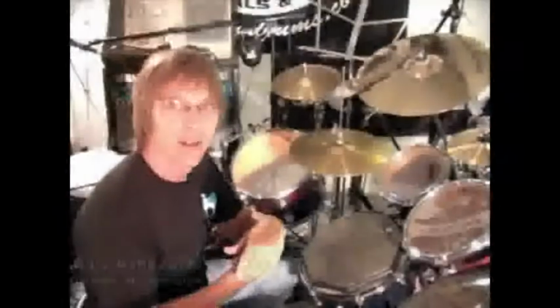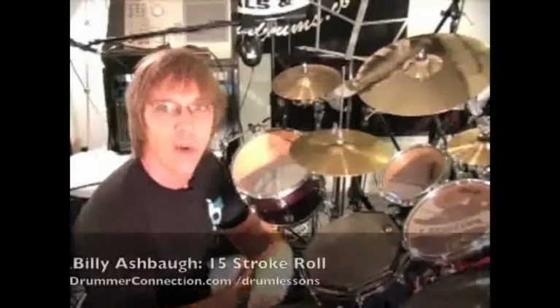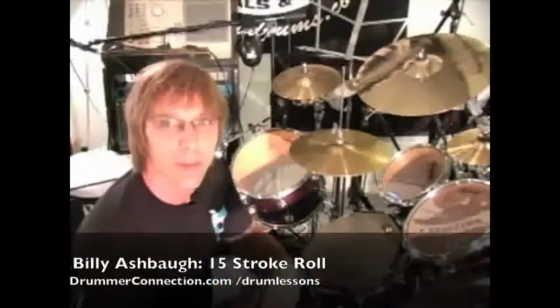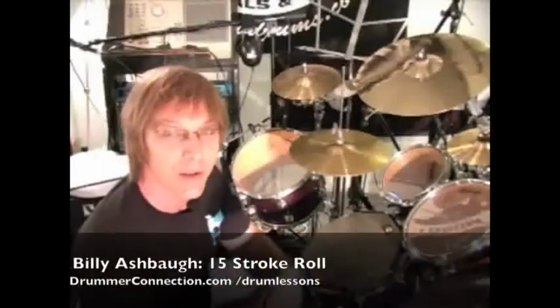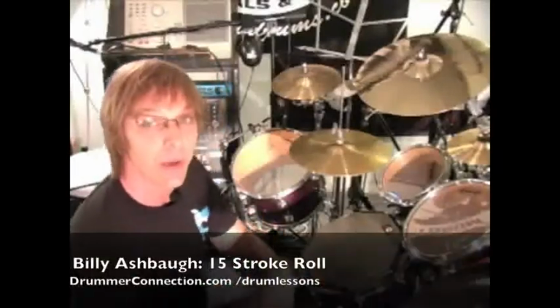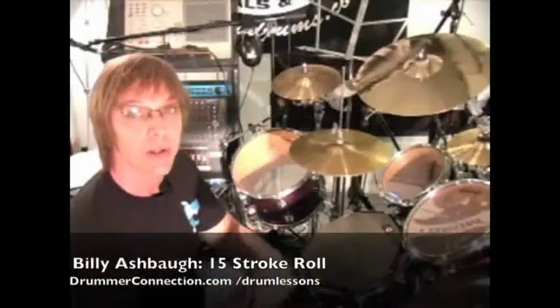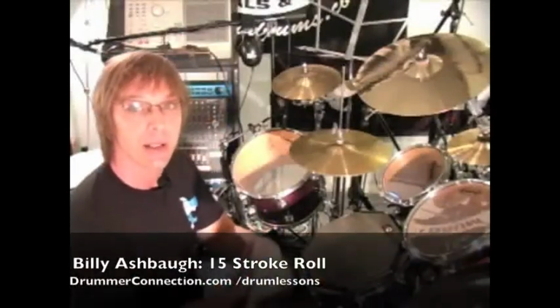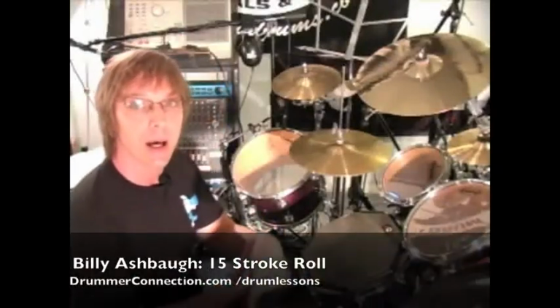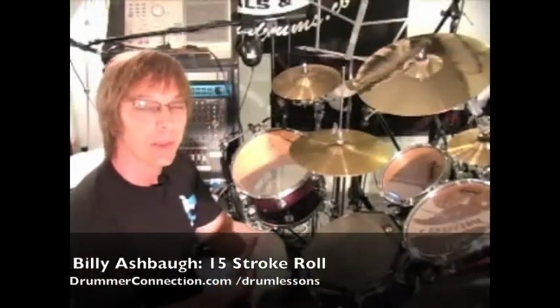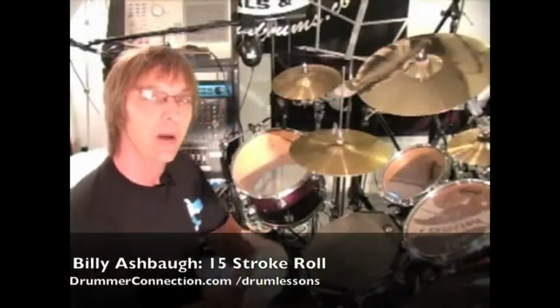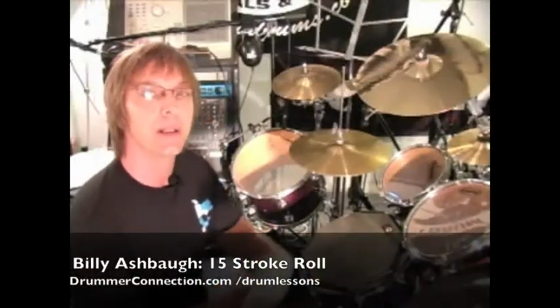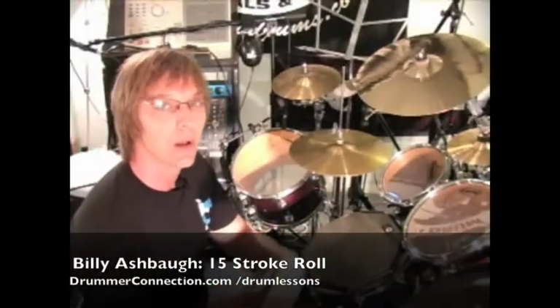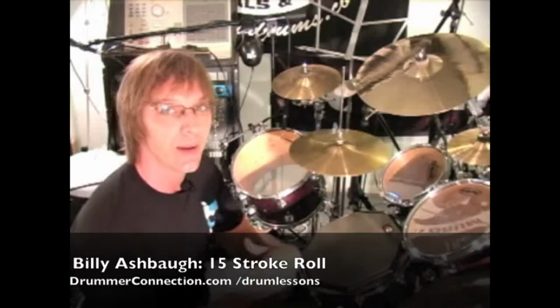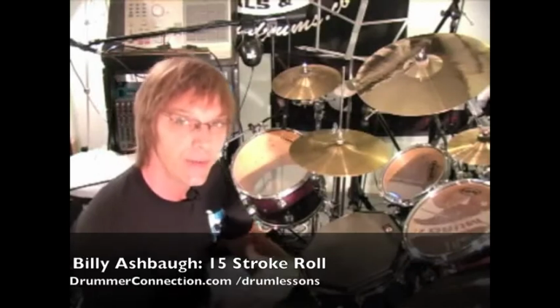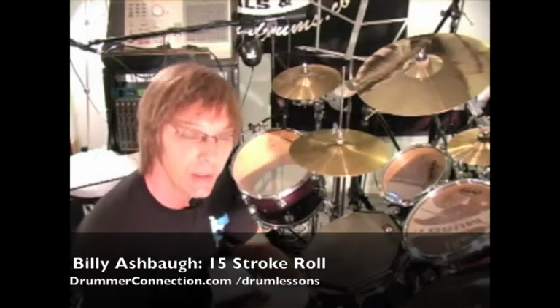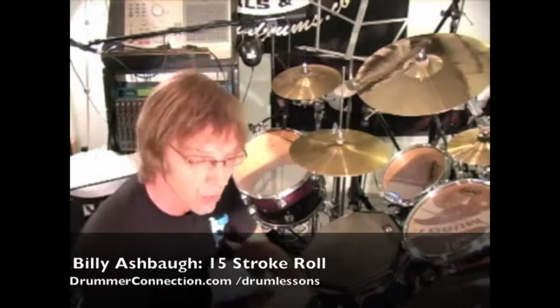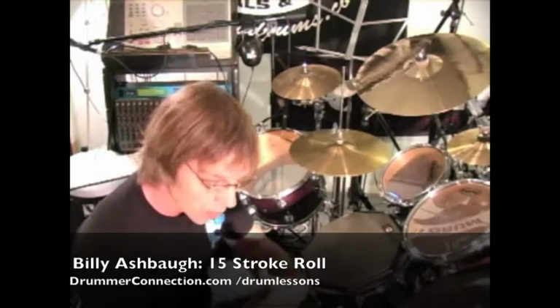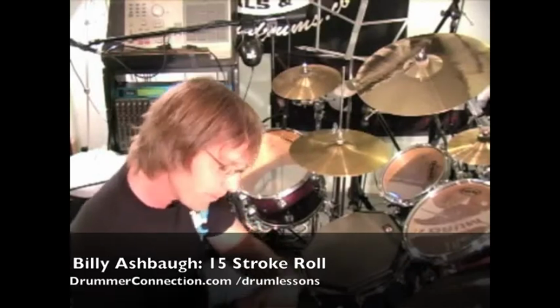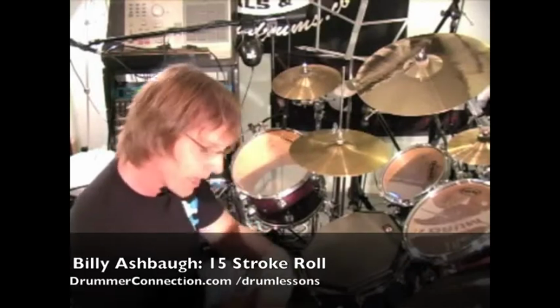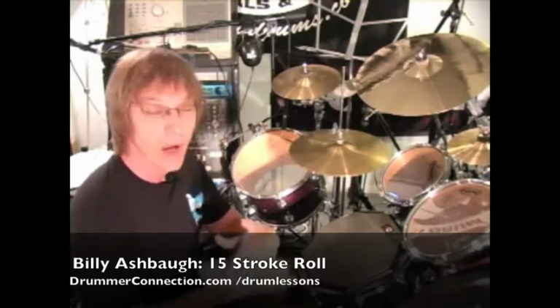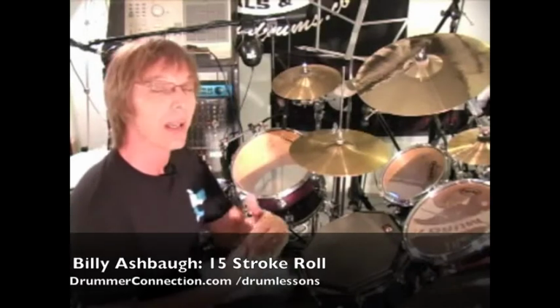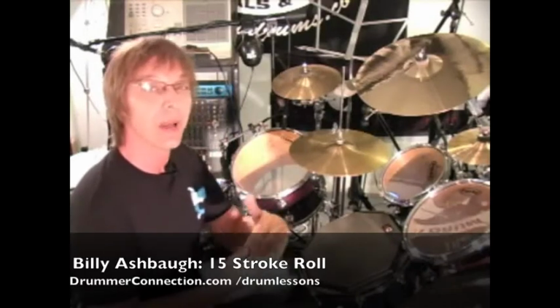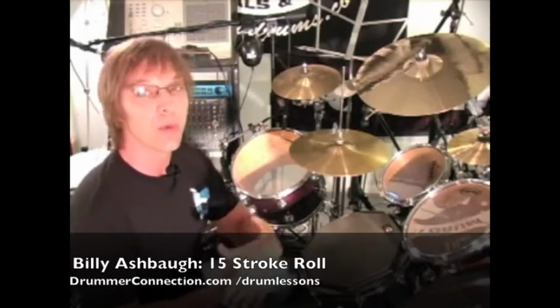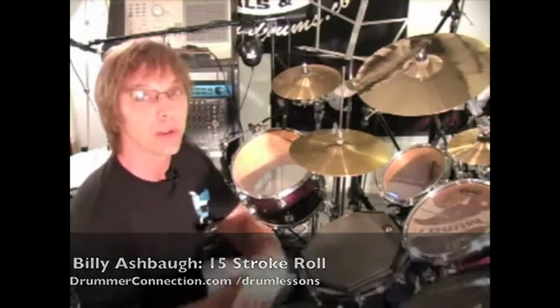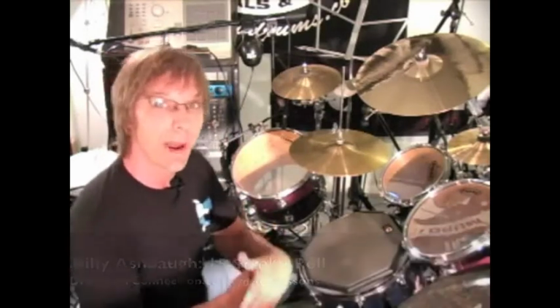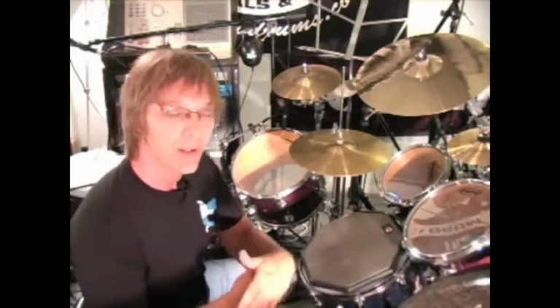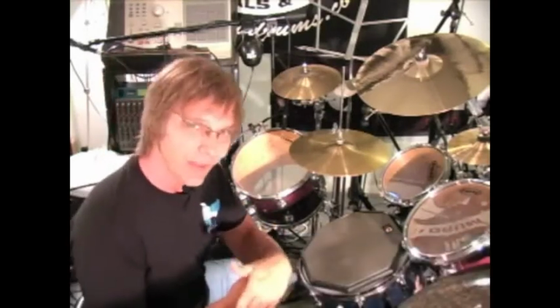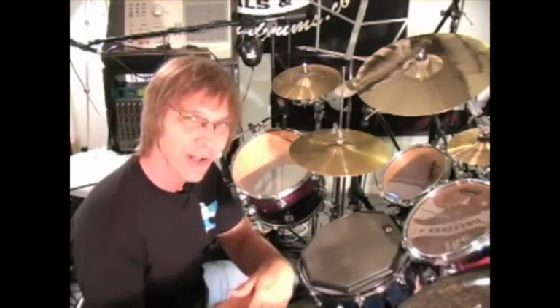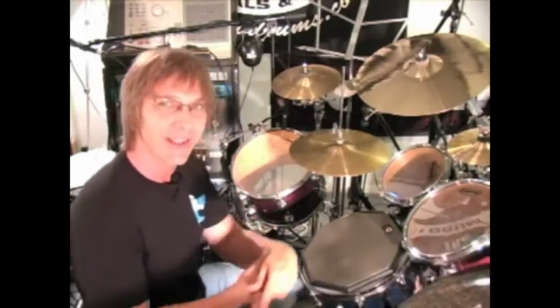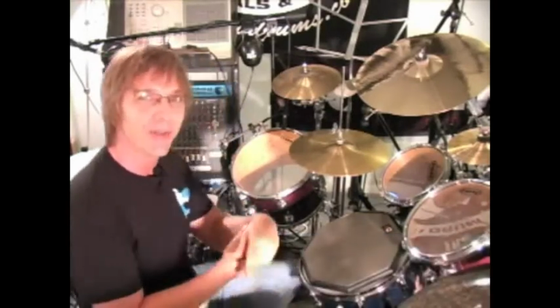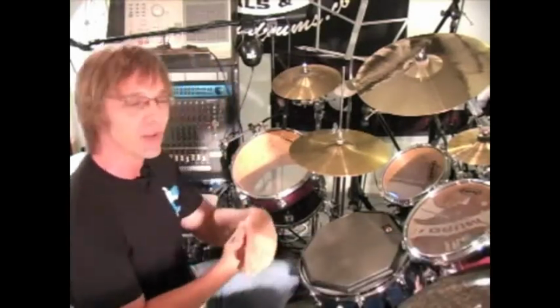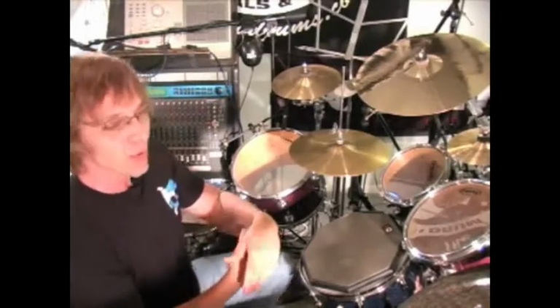Hello and welcome back to DrummerConnection.com. Today we're going to take a look at the 15-stroke roll. We've covered a lot of the other rolls in the past, so now we're going to look at the 15-stroke roll.